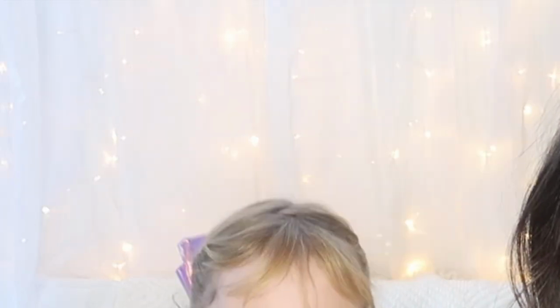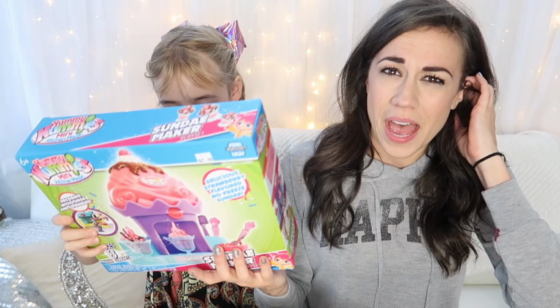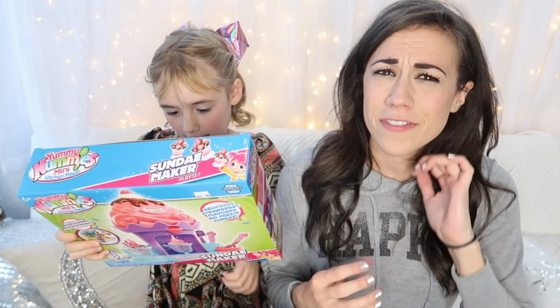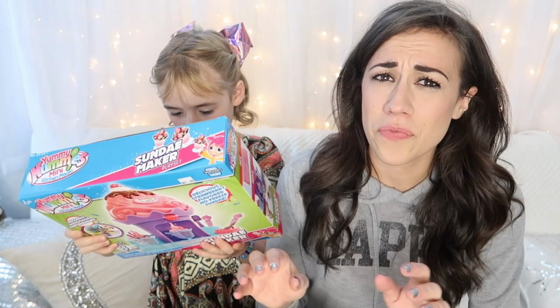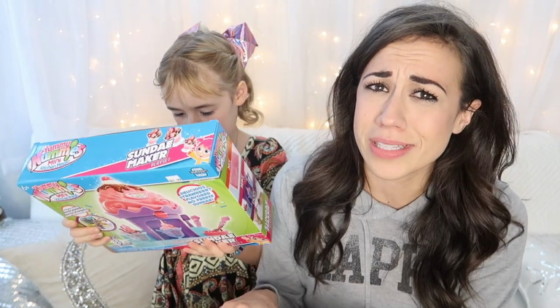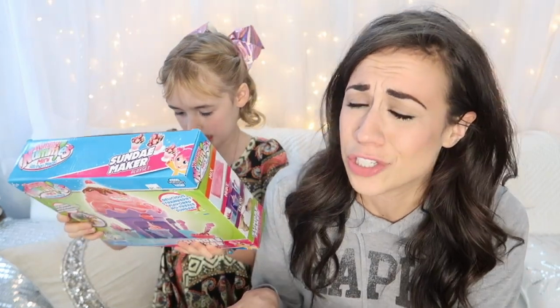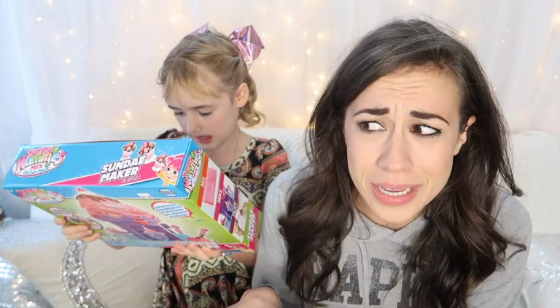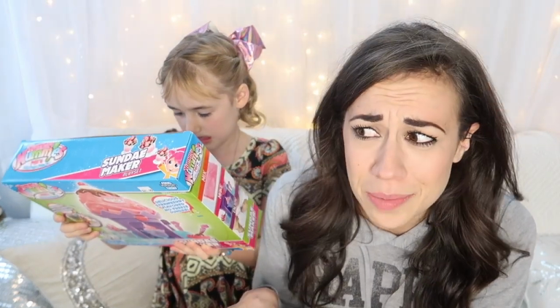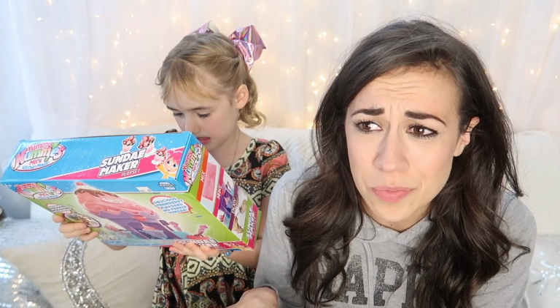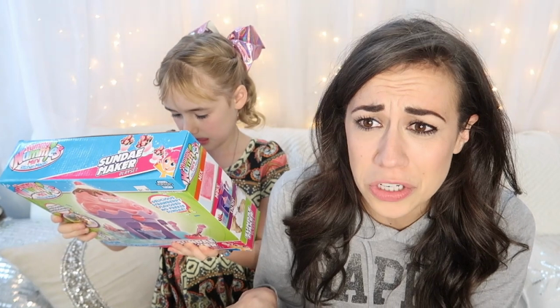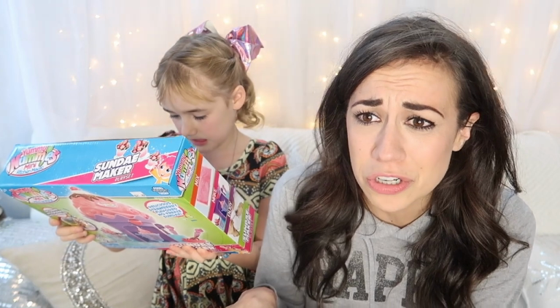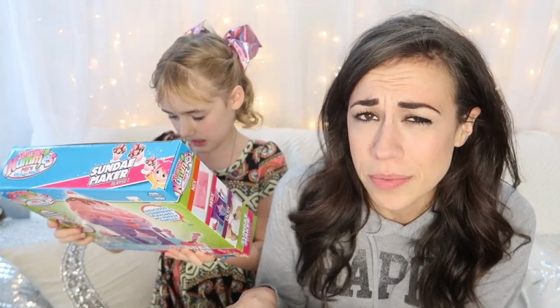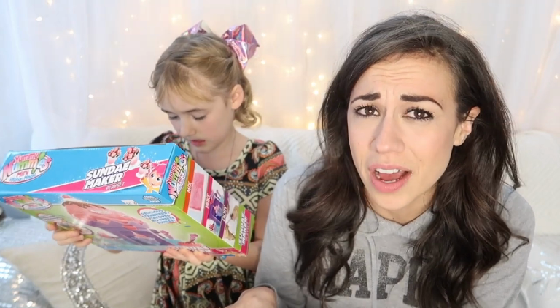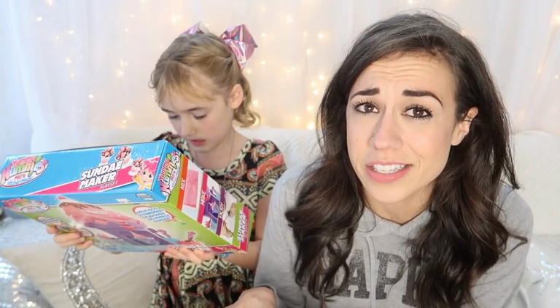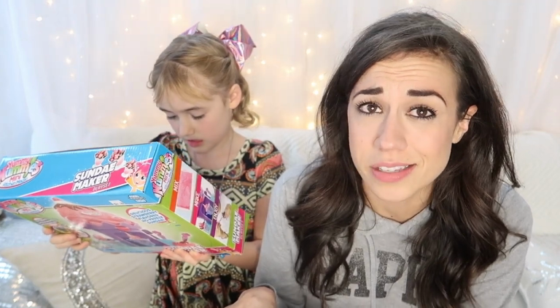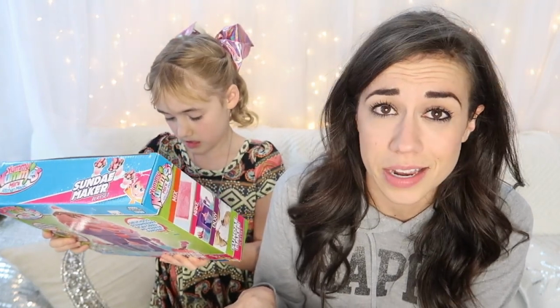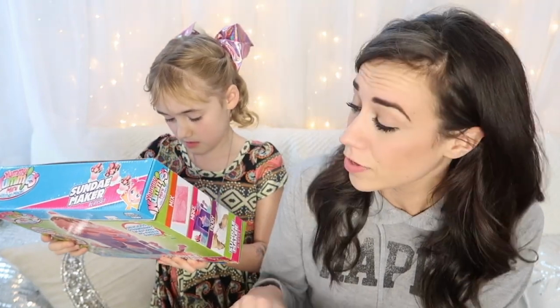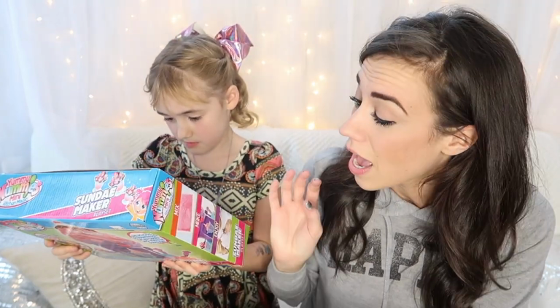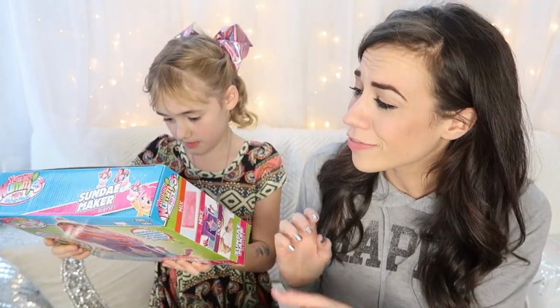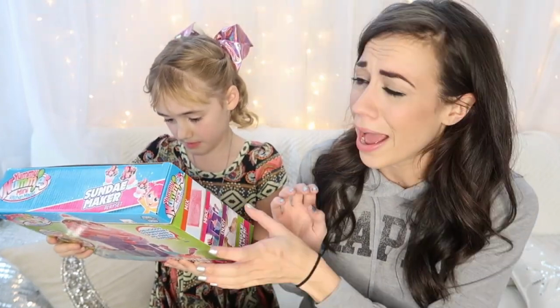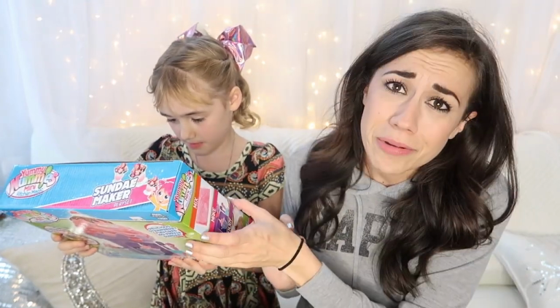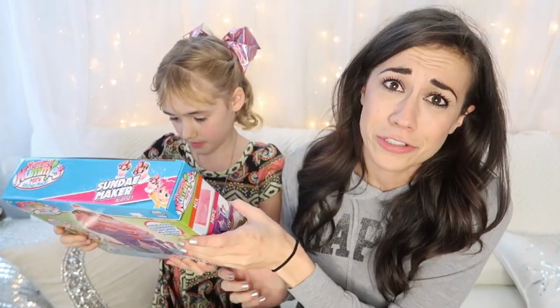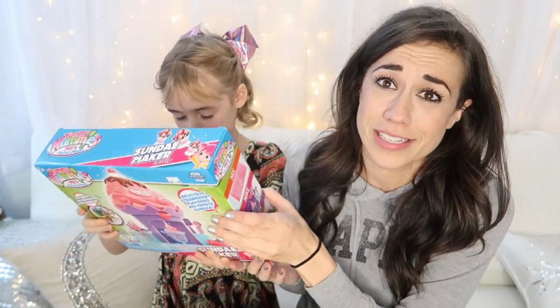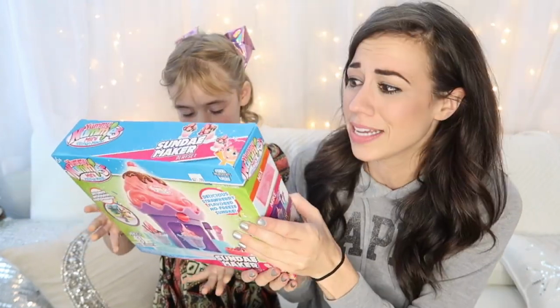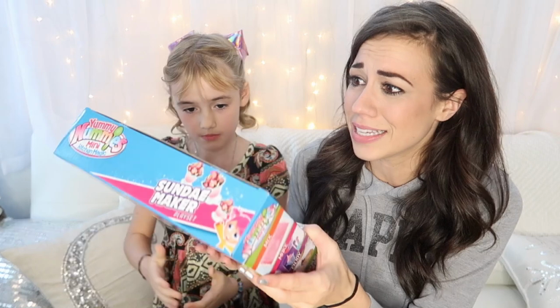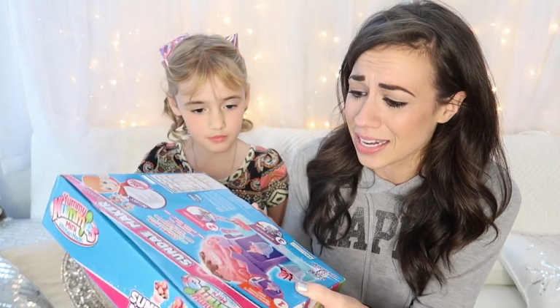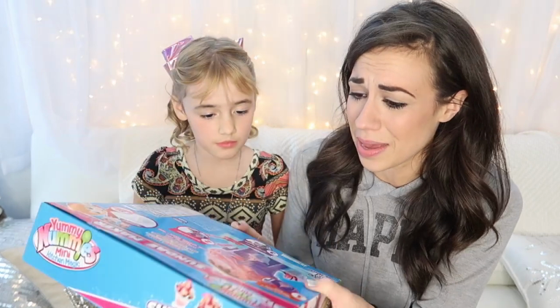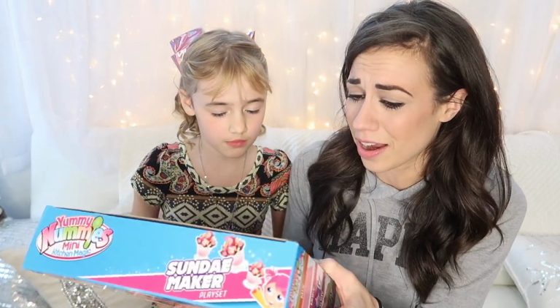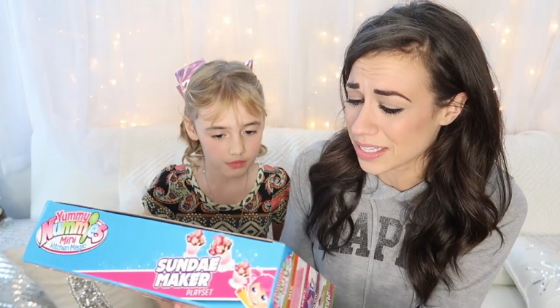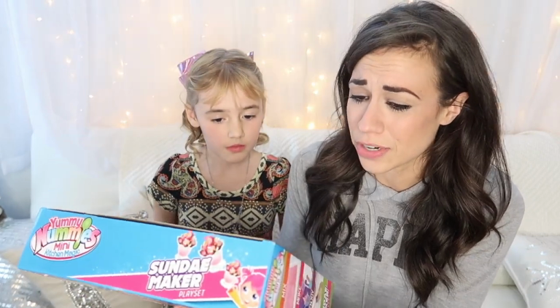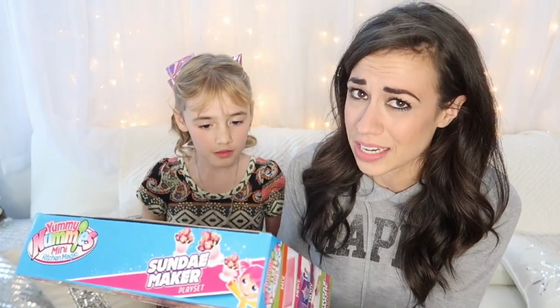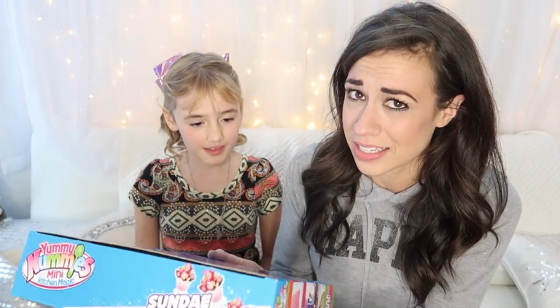I don't even know if anyone's even doing Yummy Nummies anymore on YouTube. Probably not, and this isn't going to get any views. However, I really wanted to try this because it's a sundae maker and it makes ice cream sundaes.